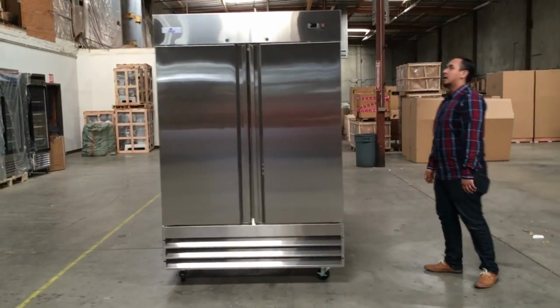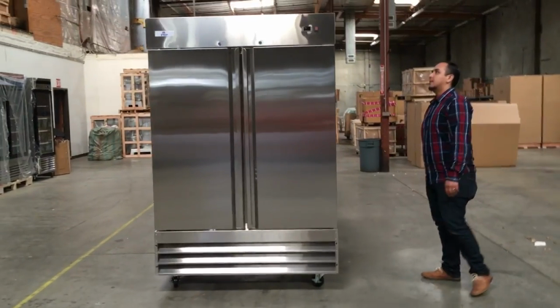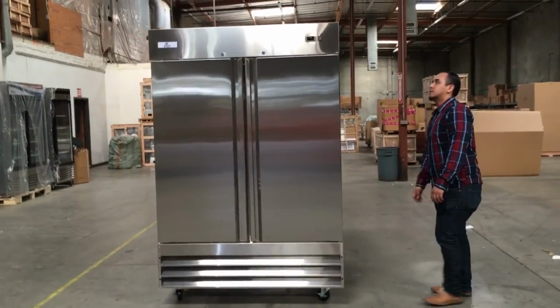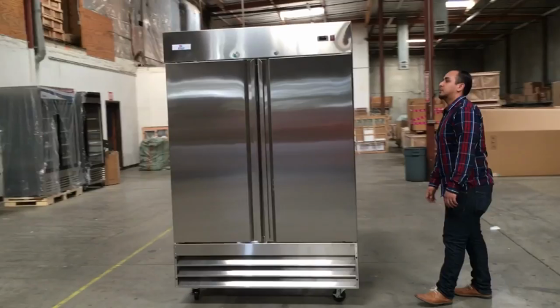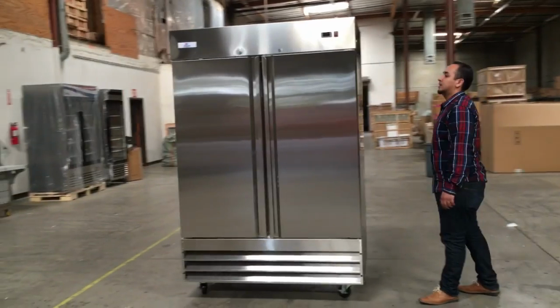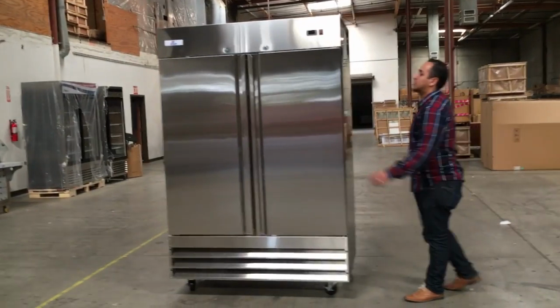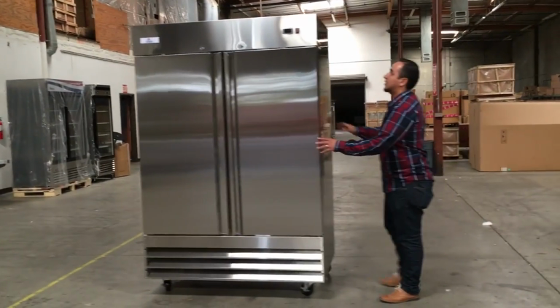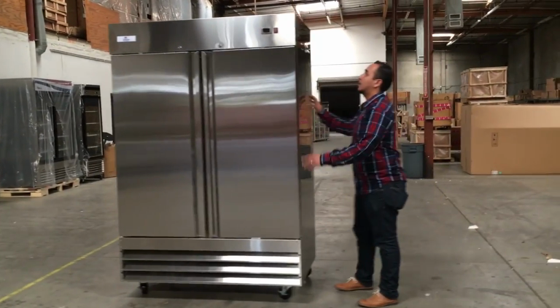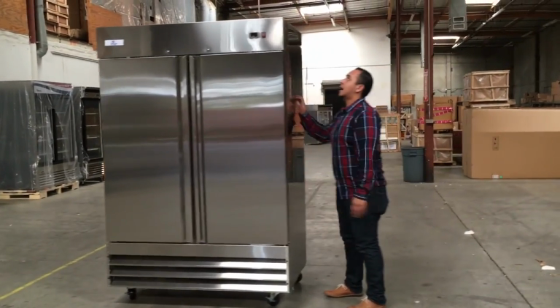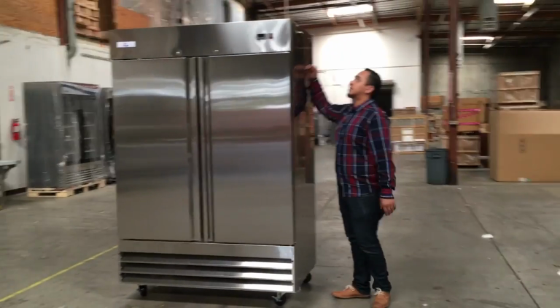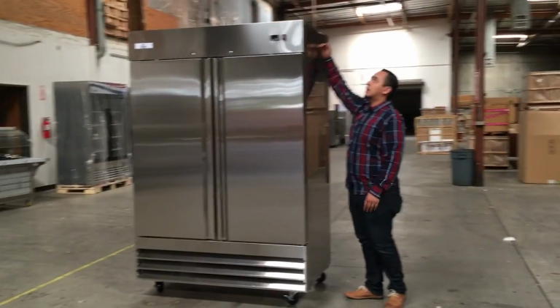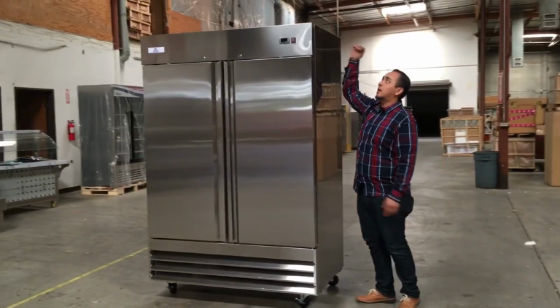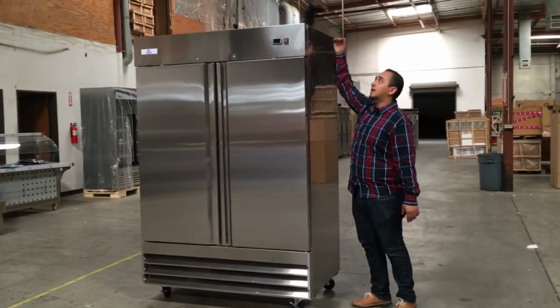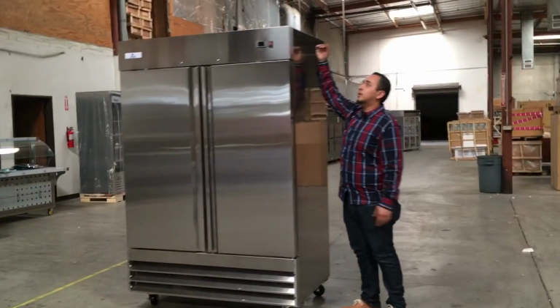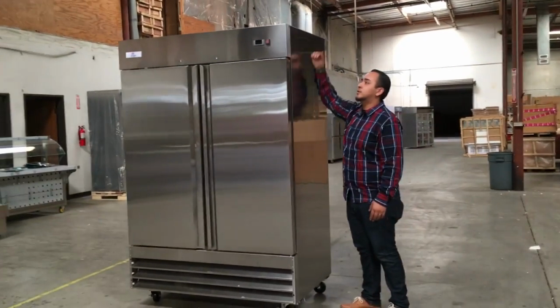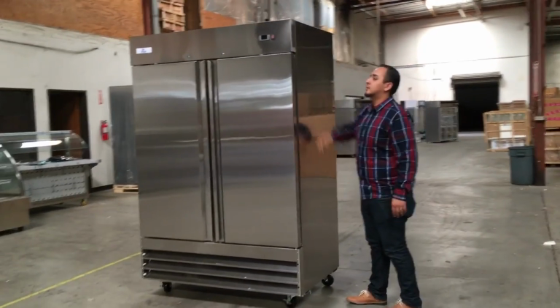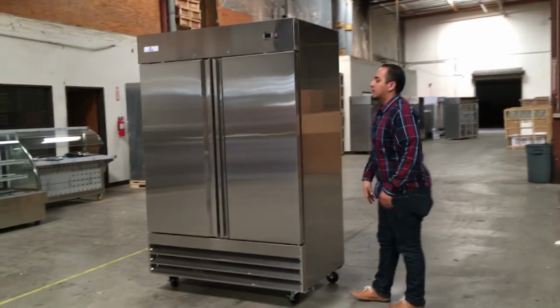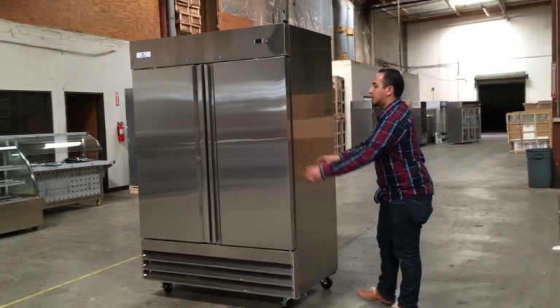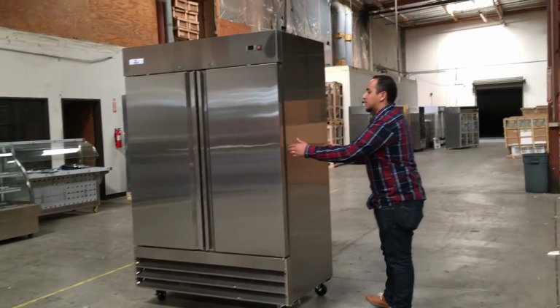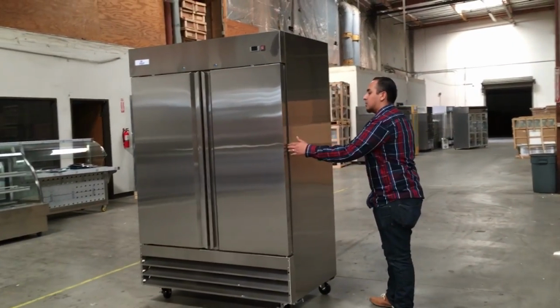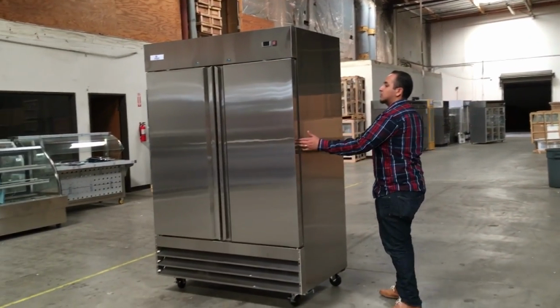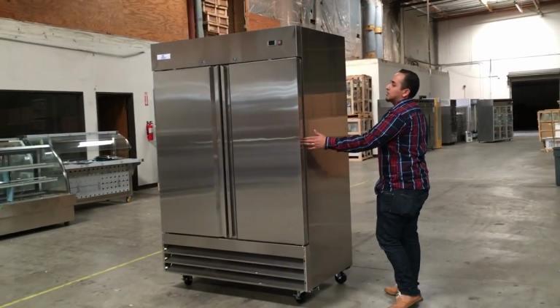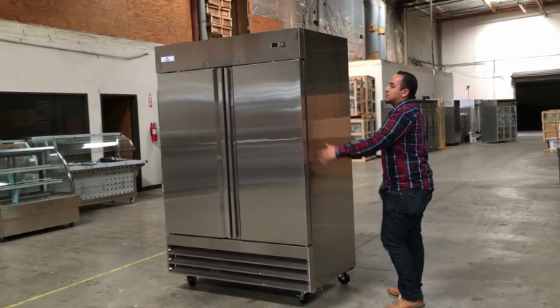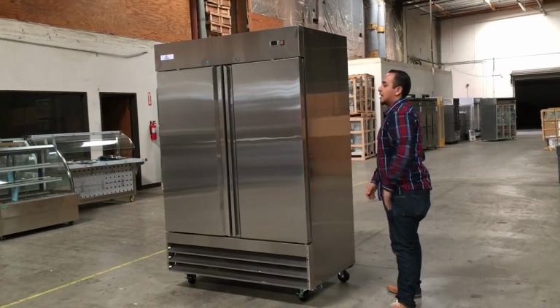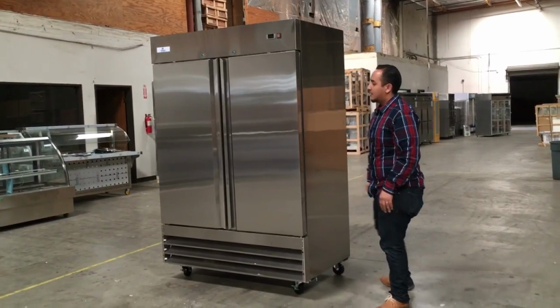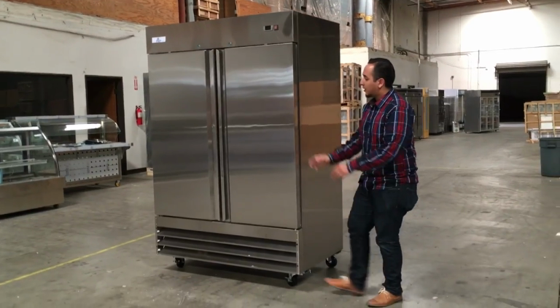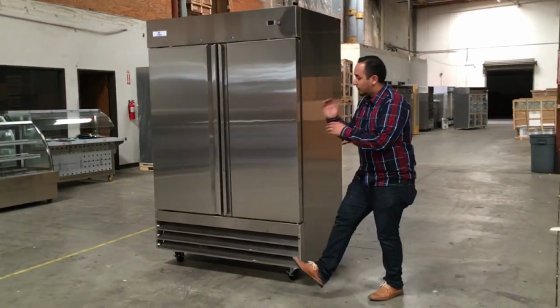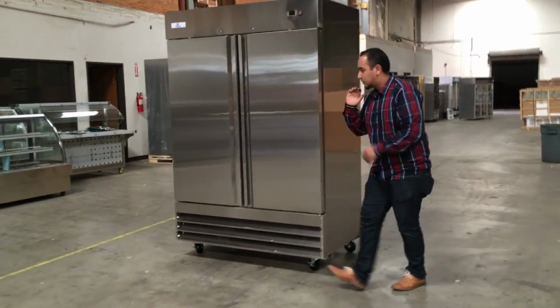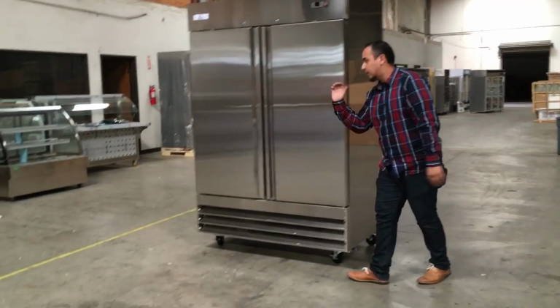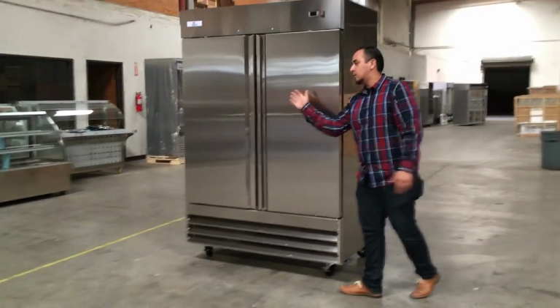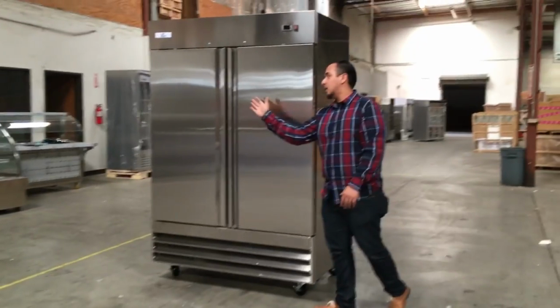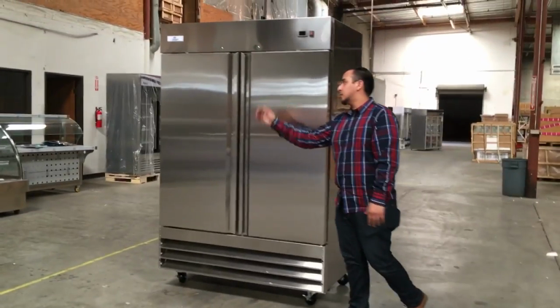The measurements for this unit: the height is about 83 inches, the depth is 32 inches, and the length is 53 inches.